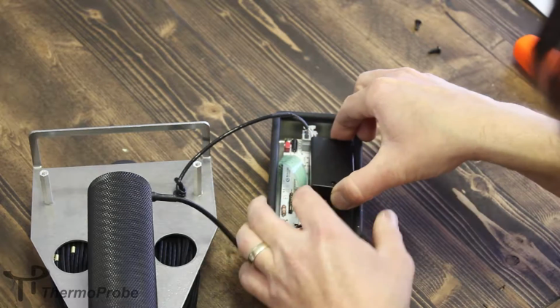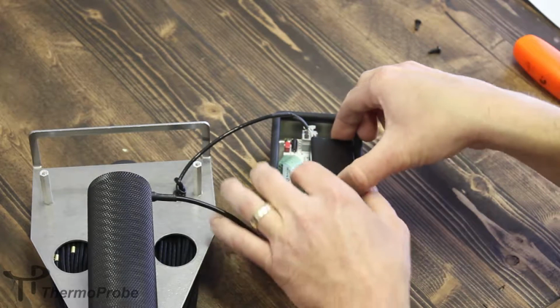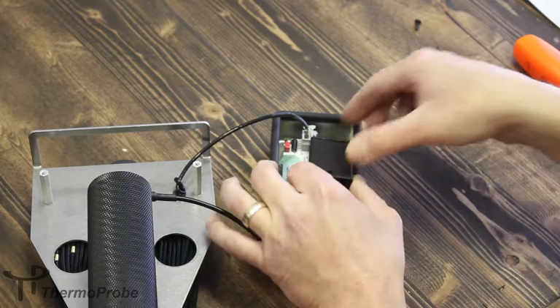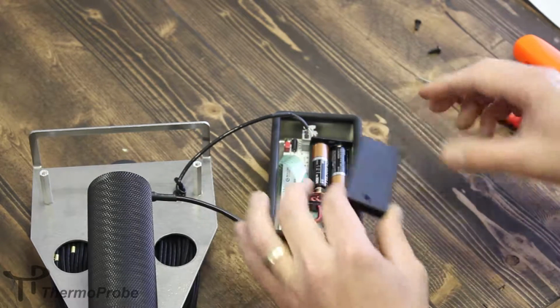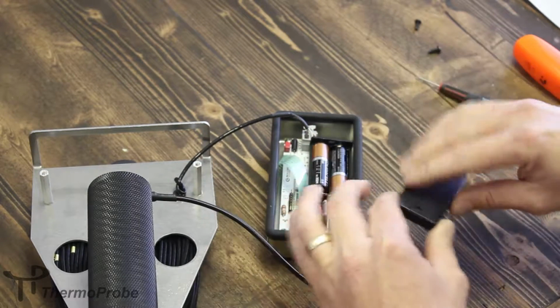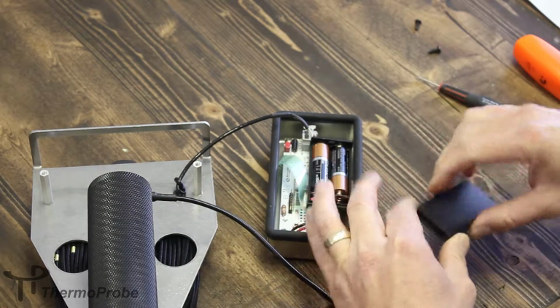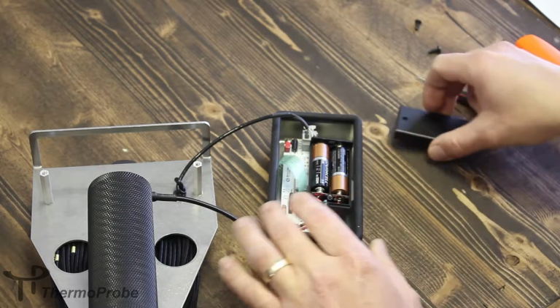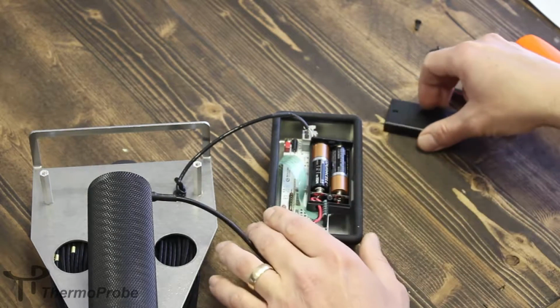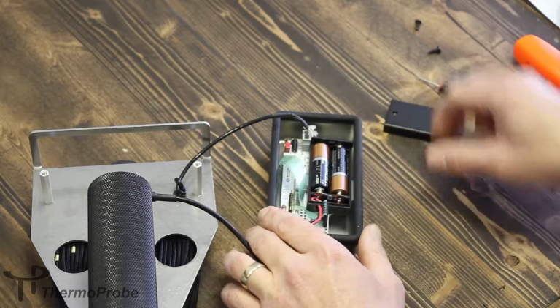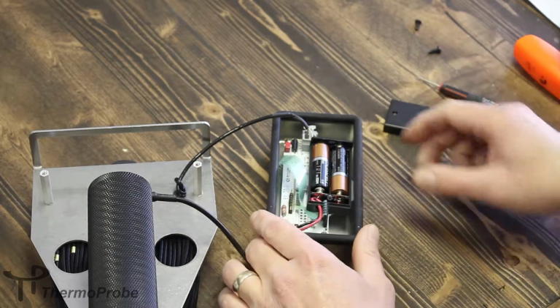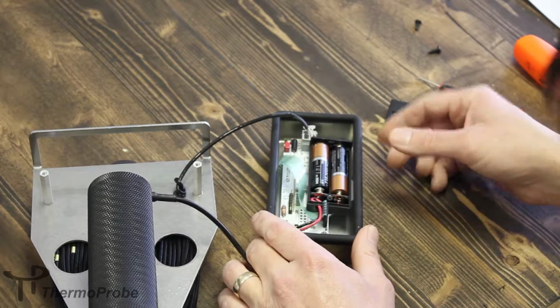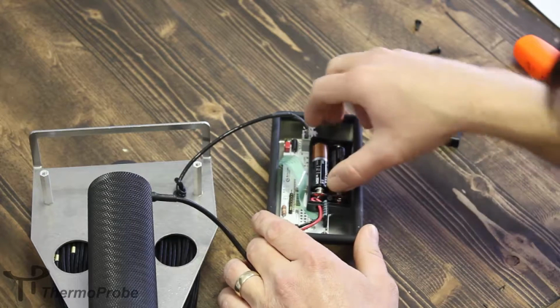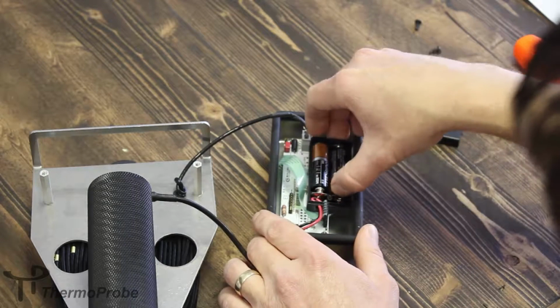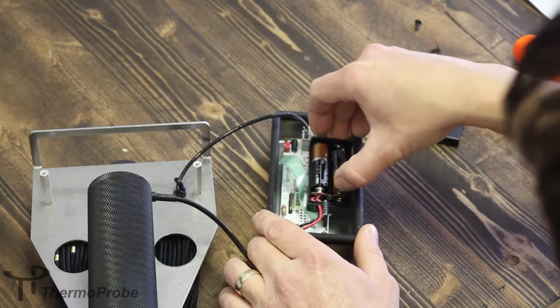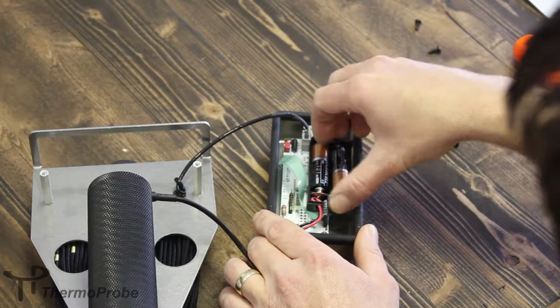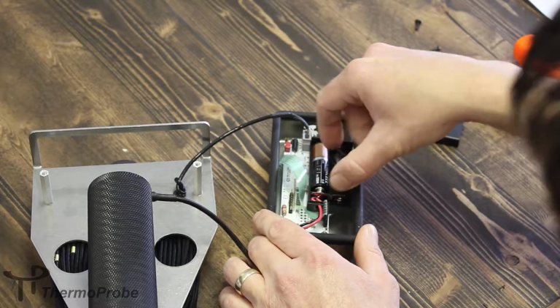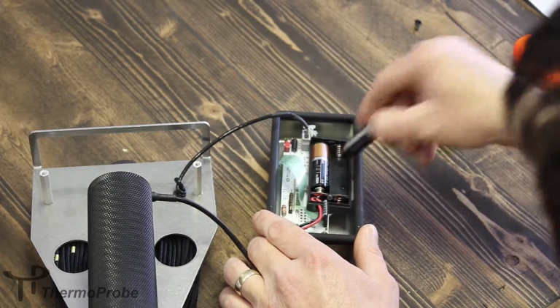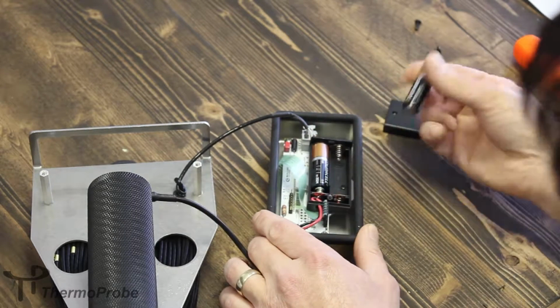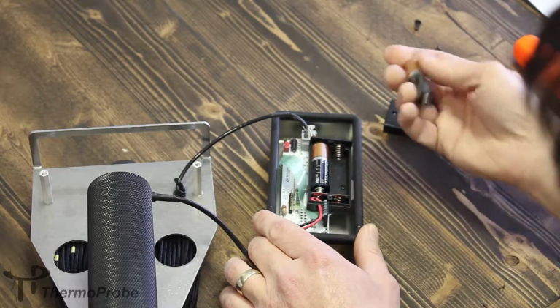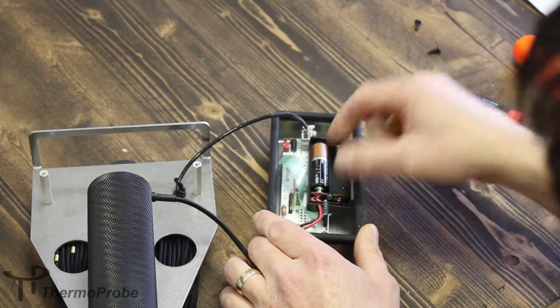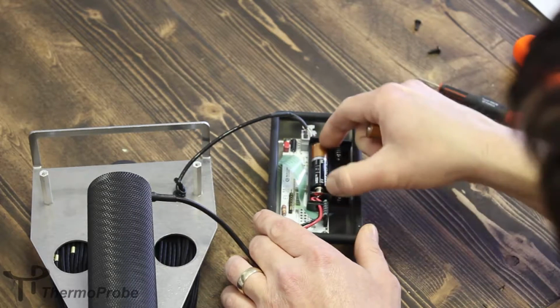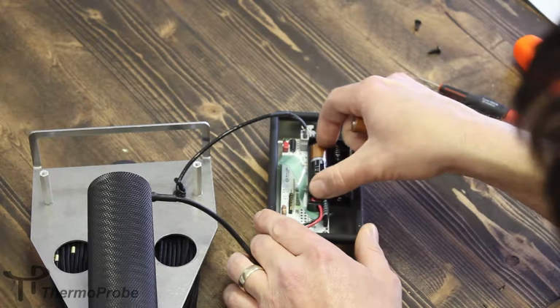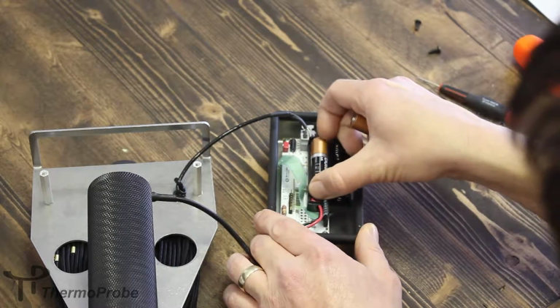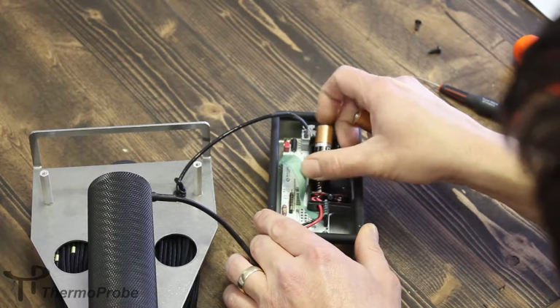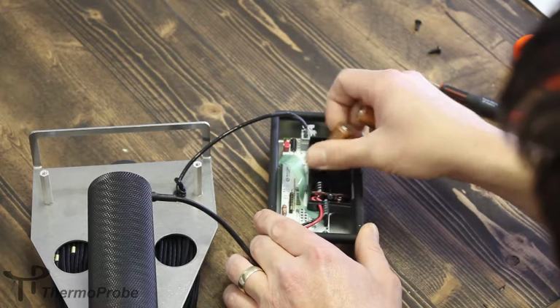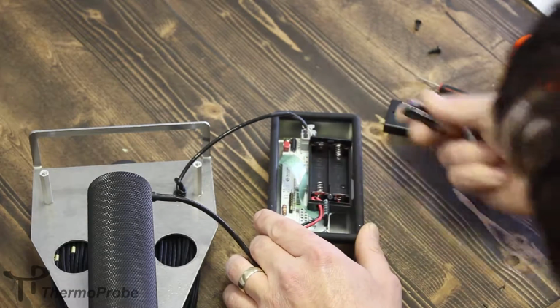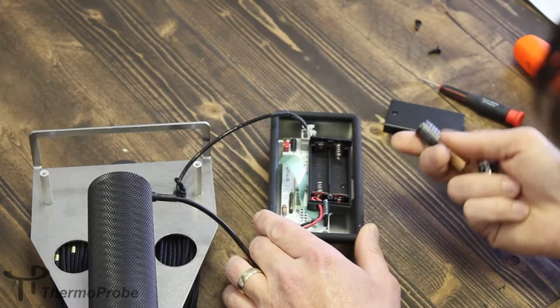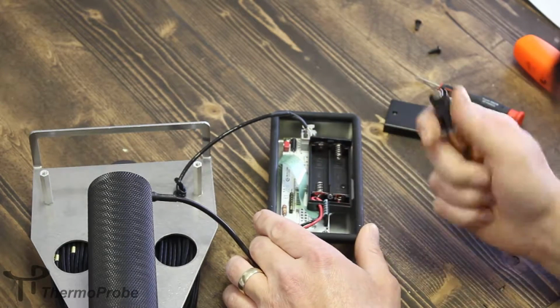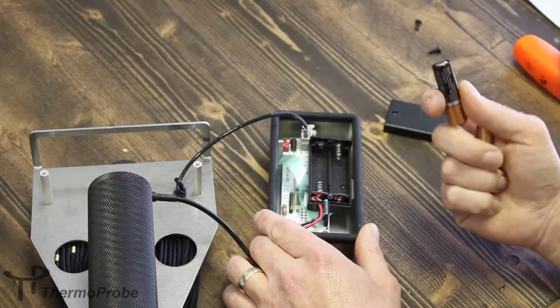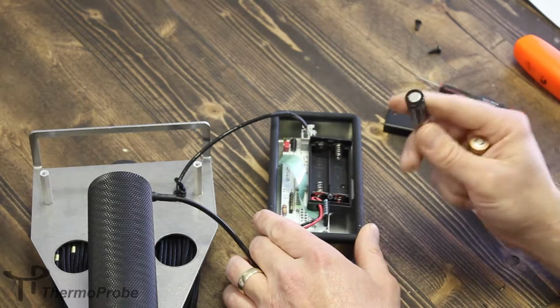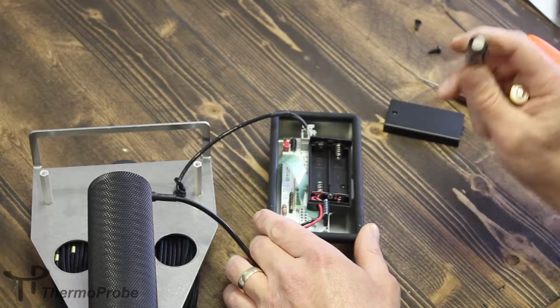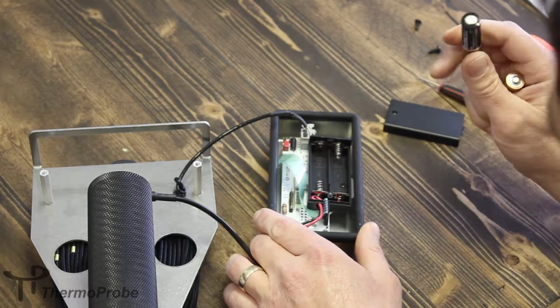Lift the cover free and set it aside. Simply push and release to remove the batteries. Make sure to note the polarity.